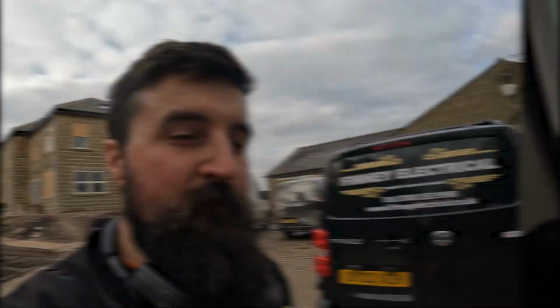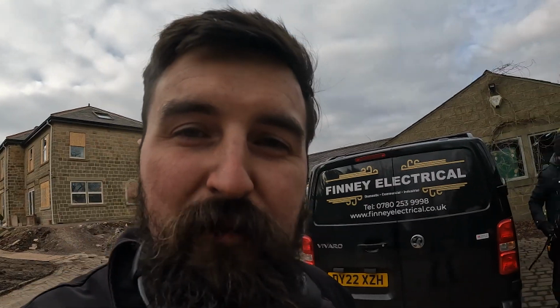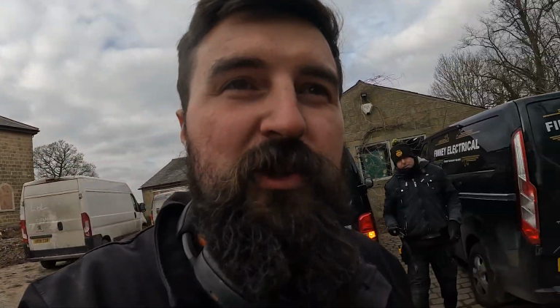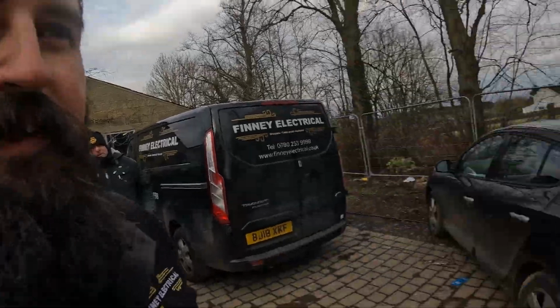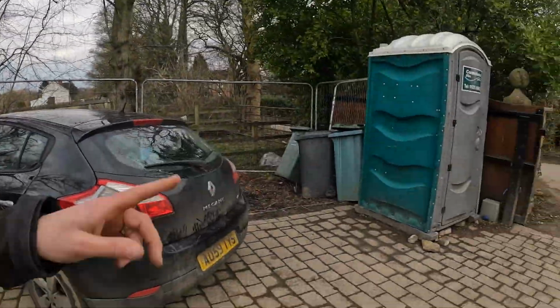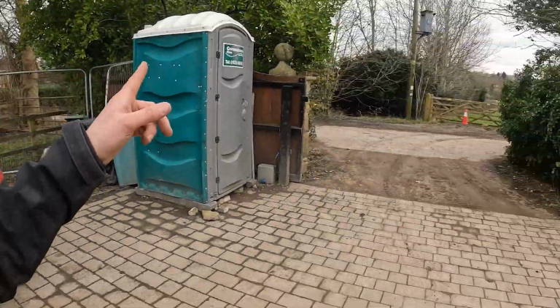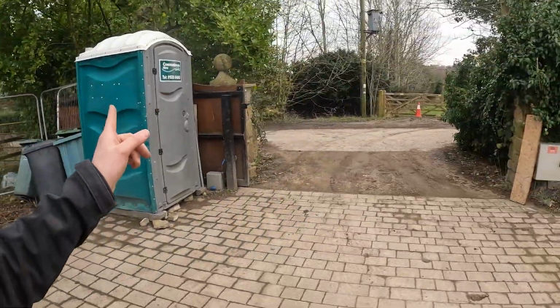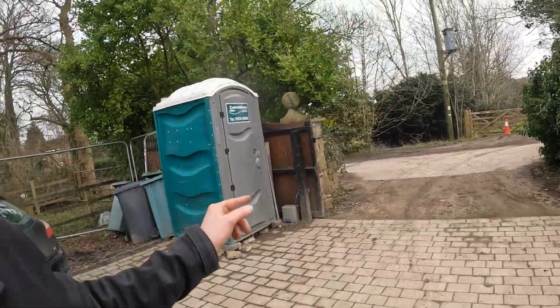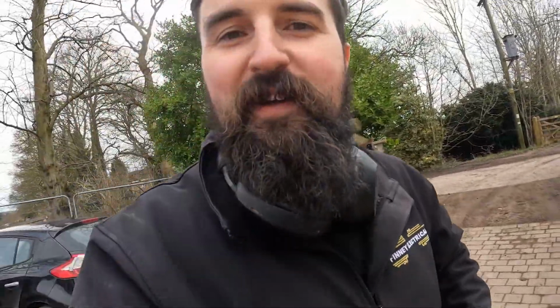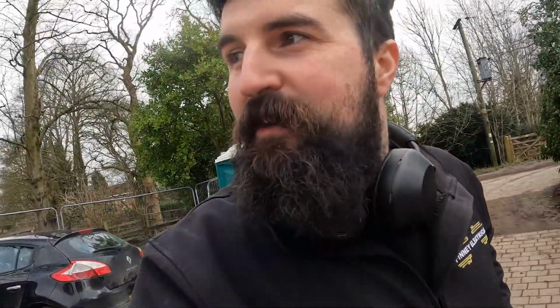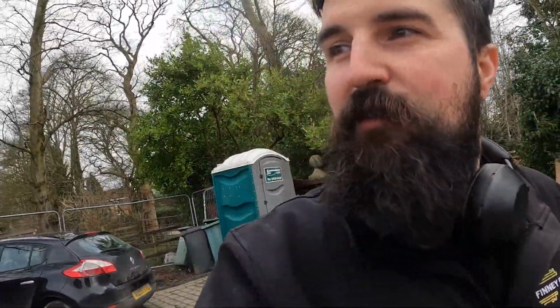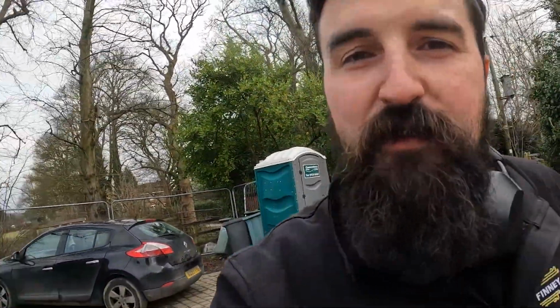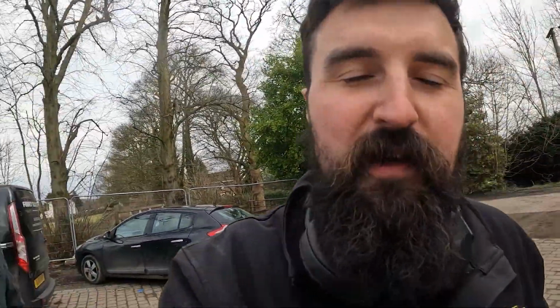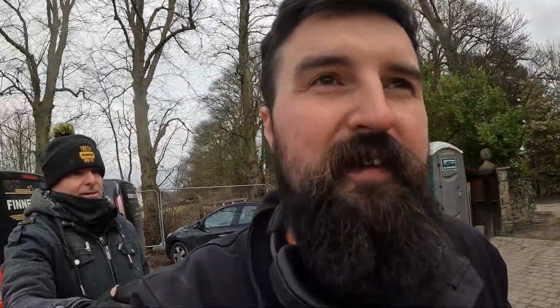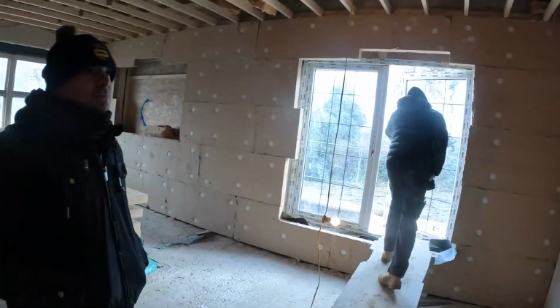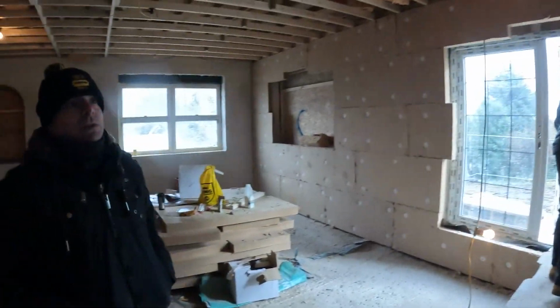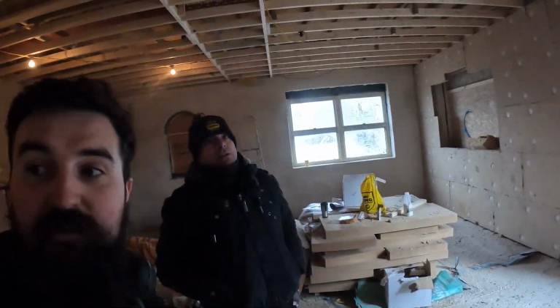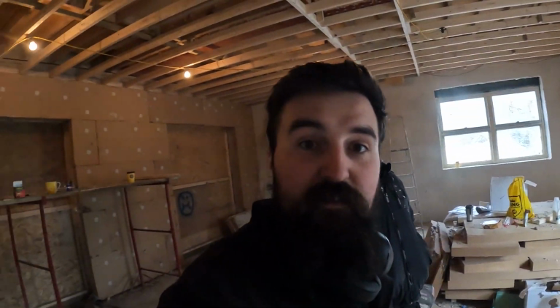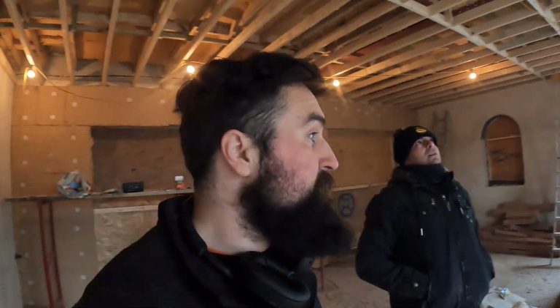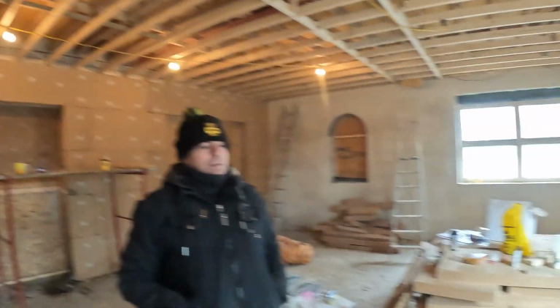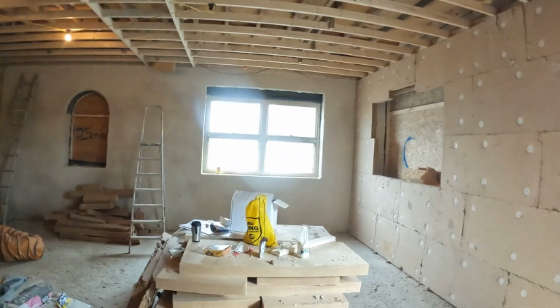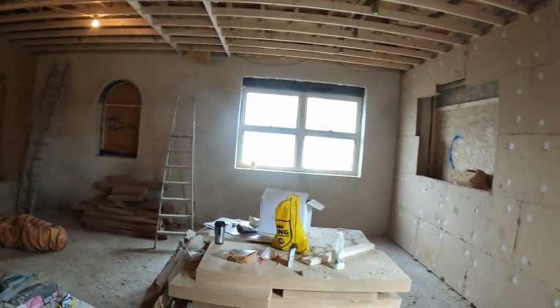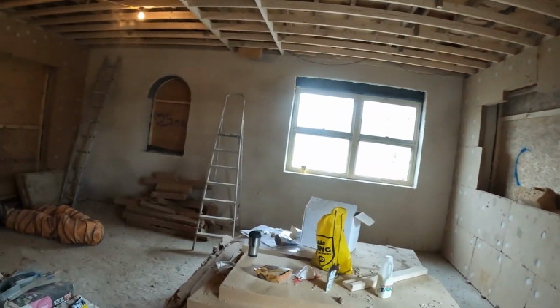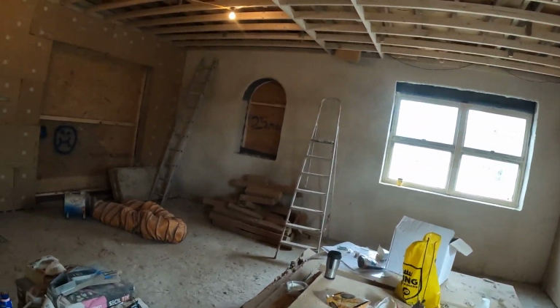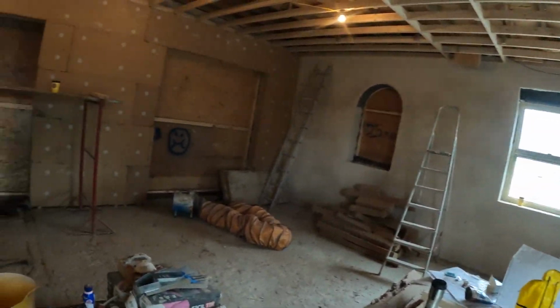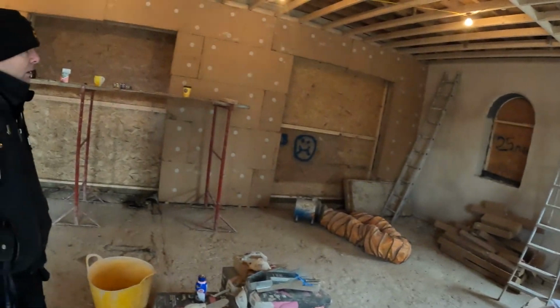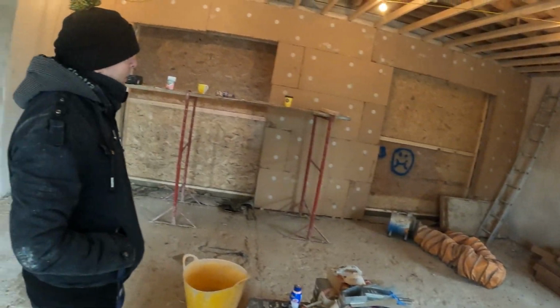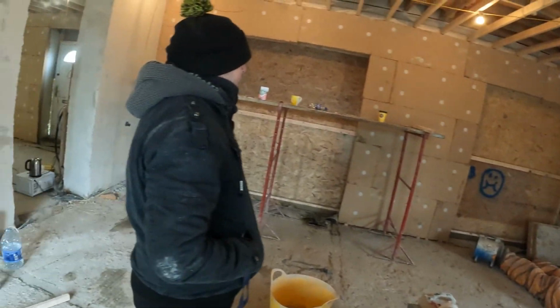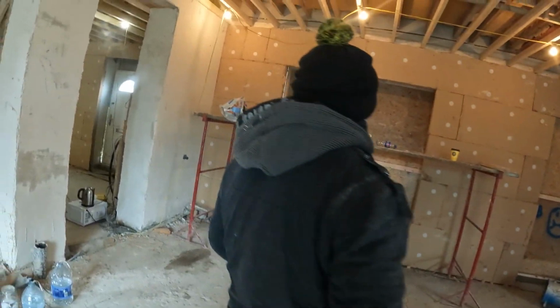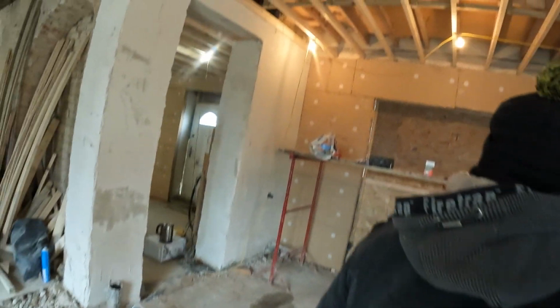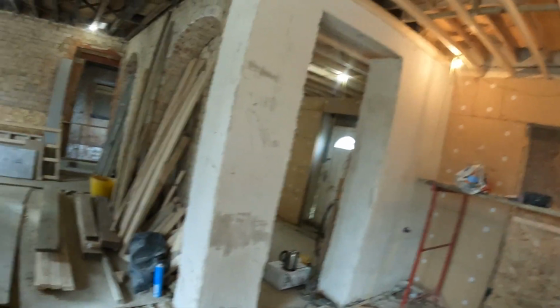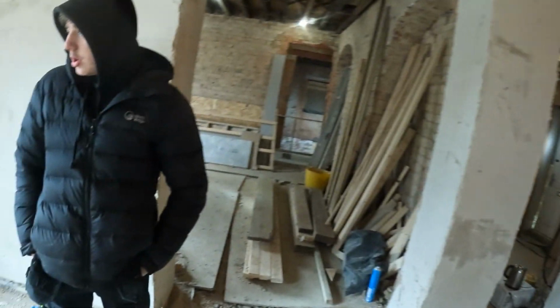Alright then, a bit of lunchtime. Jonah's occupied at the moment, so we're just going to have a look around this job with Brian. So this is going to be a large kitchen area, Brian. It's going to look very nice in here — it's a nice tall ceiling.